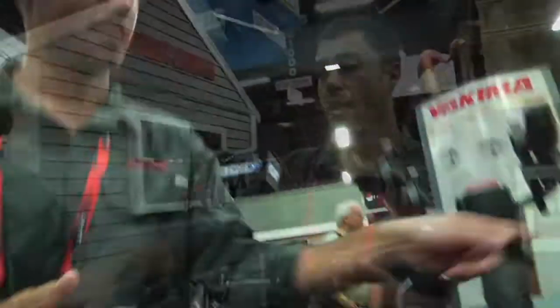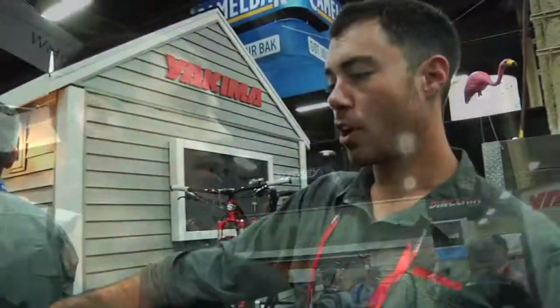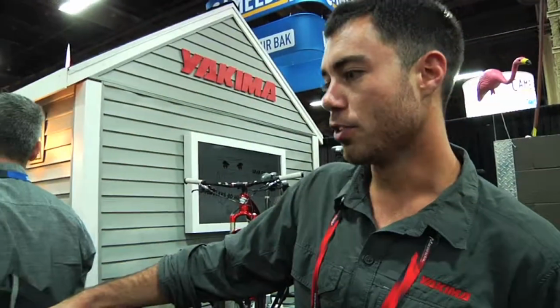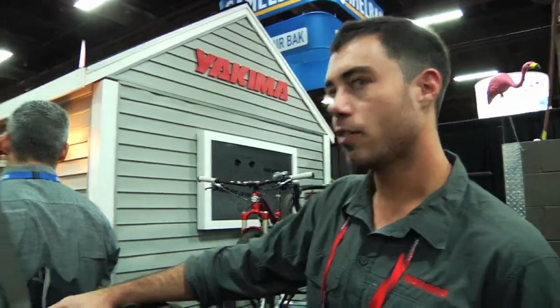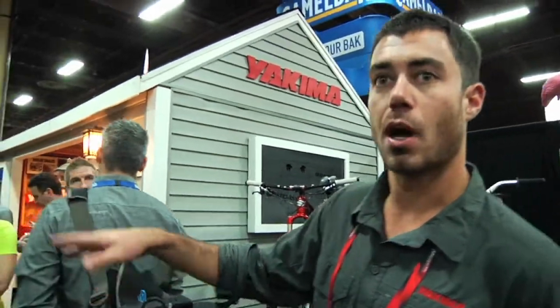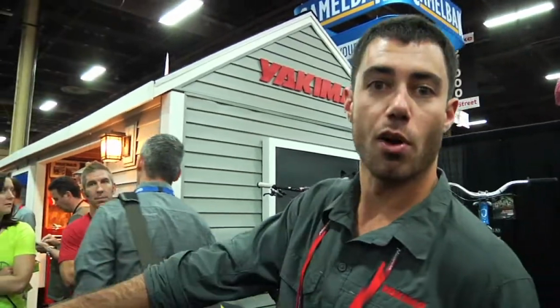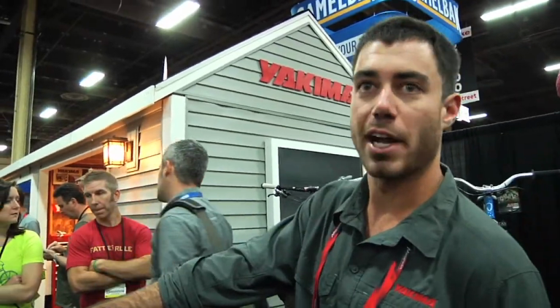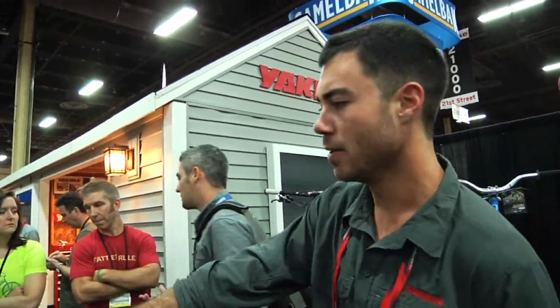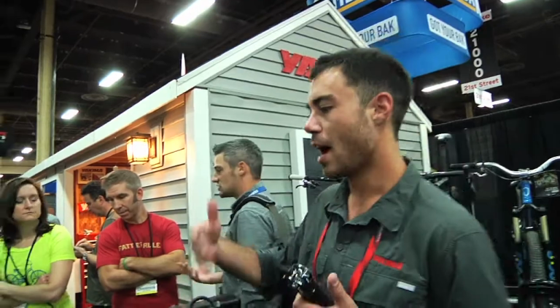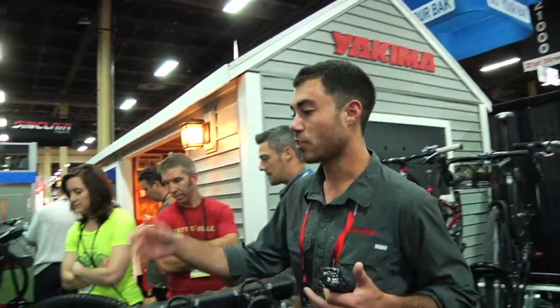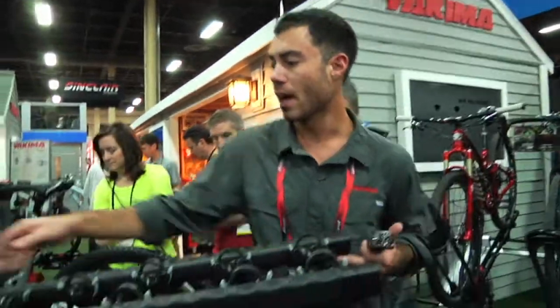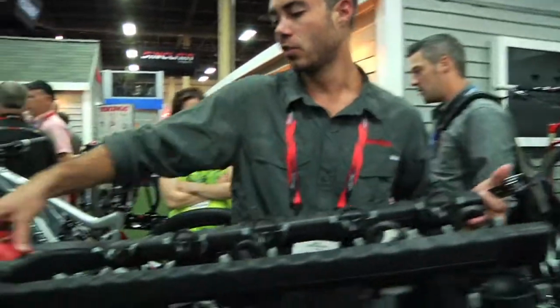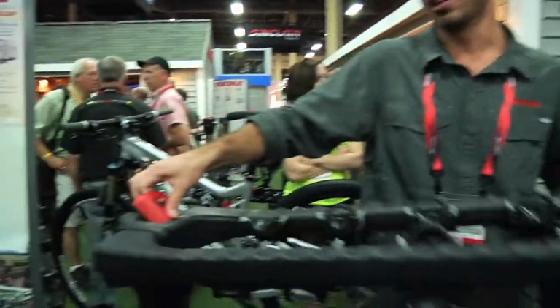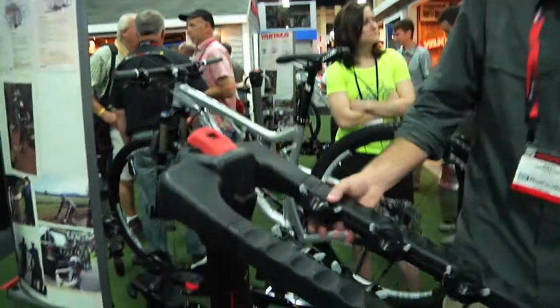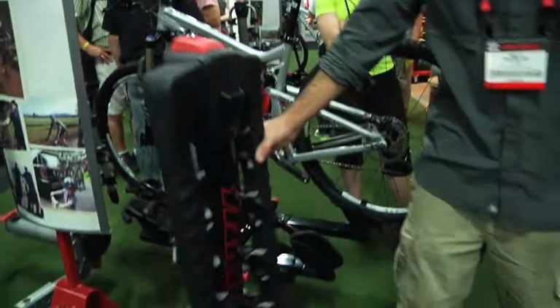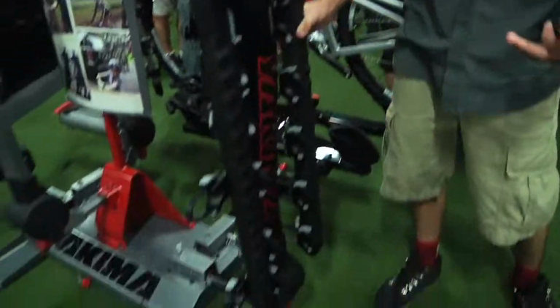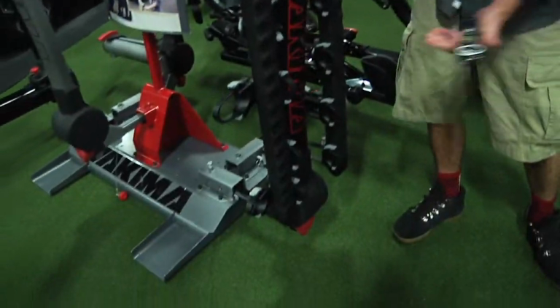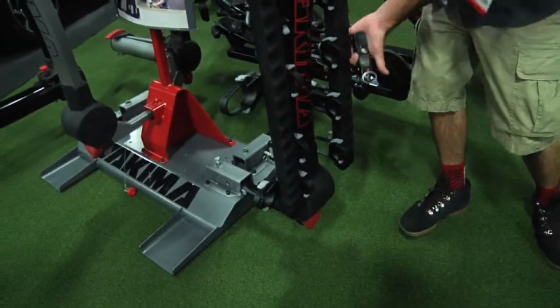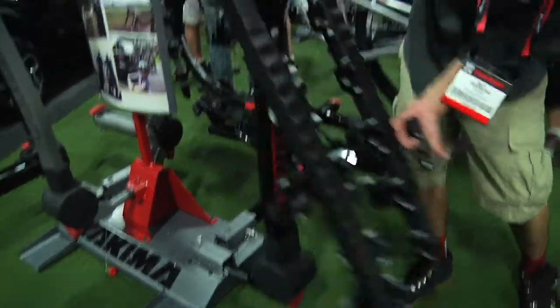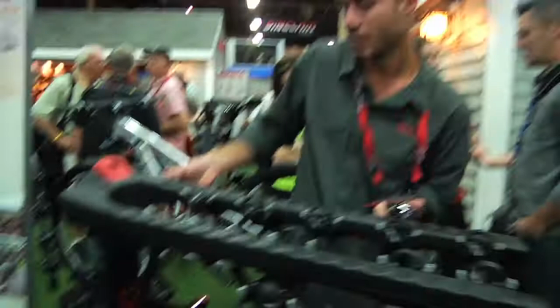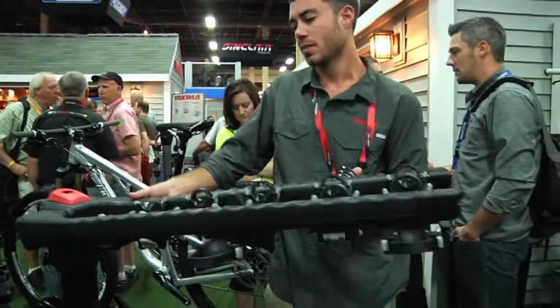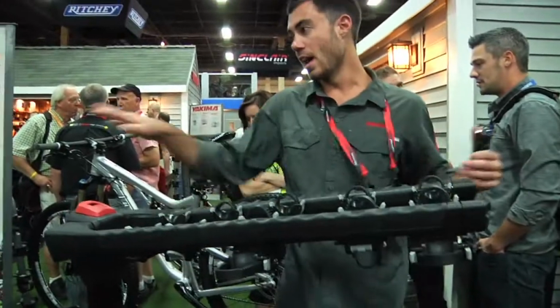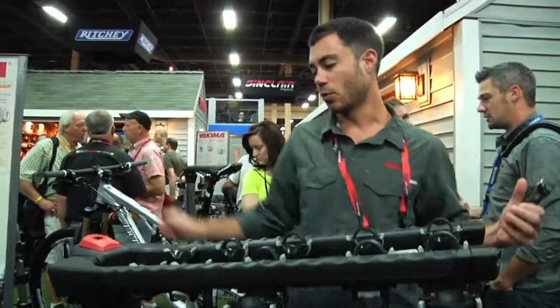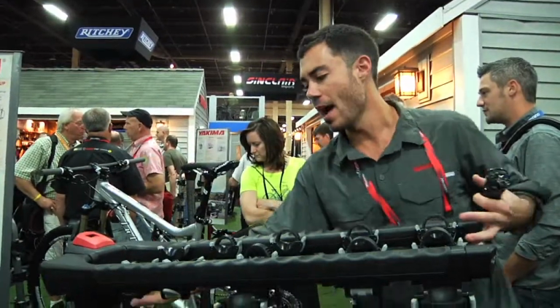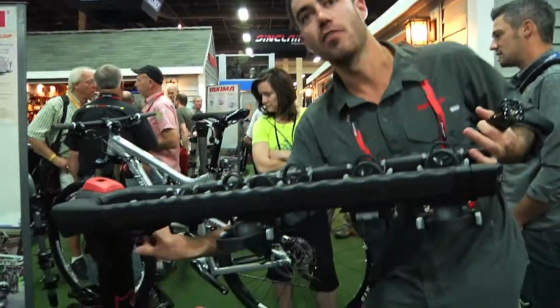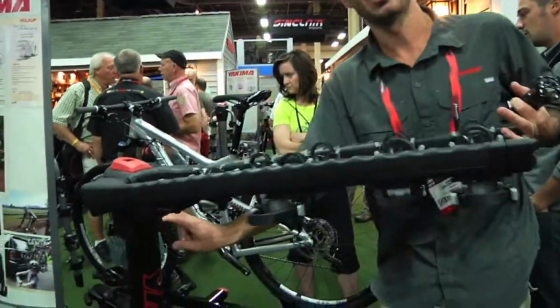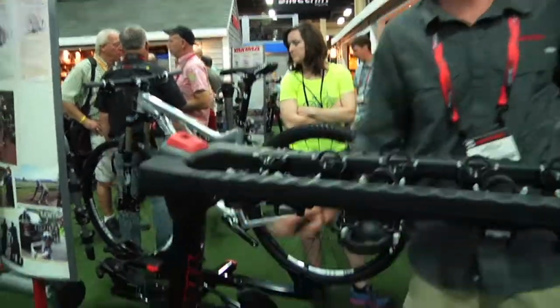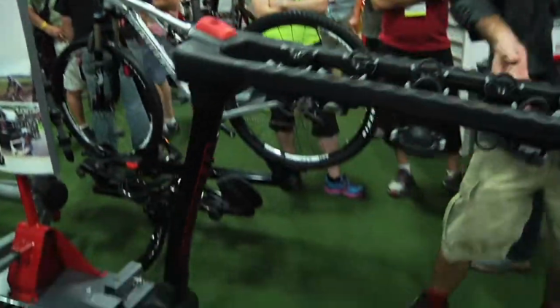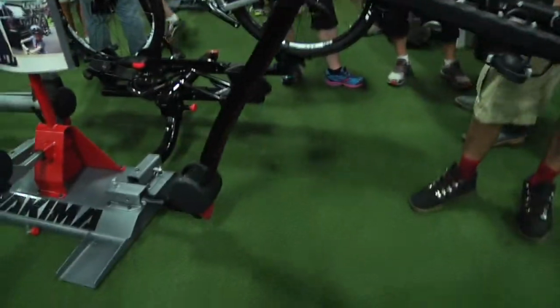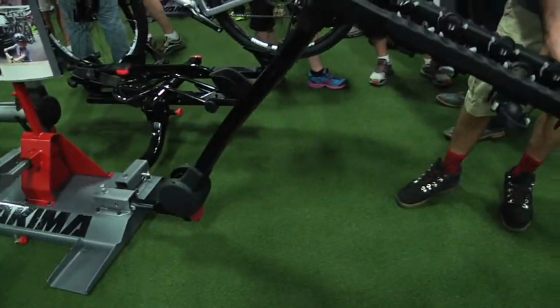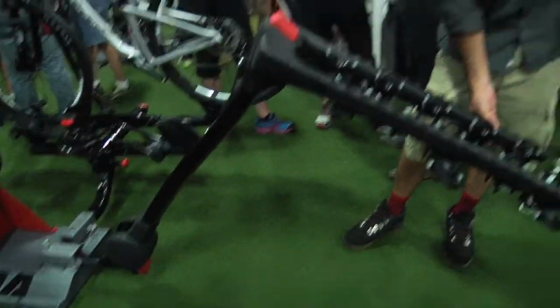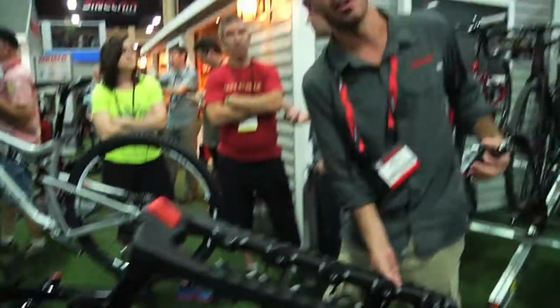This one is called the Full Tilt, and it comes in a four or five bike model. Like the rest of our products, it's super easy to use — red contact points to raise and lower the arms. And just like the Ridgeback, we have our fold-down feature in the front now to make it a little bit easier for our customers.